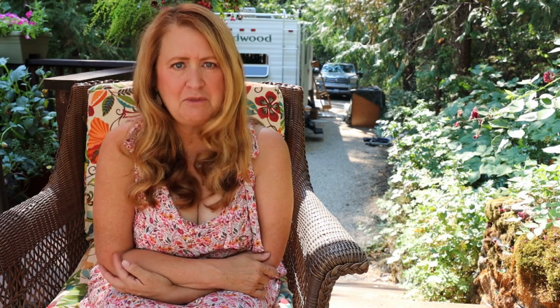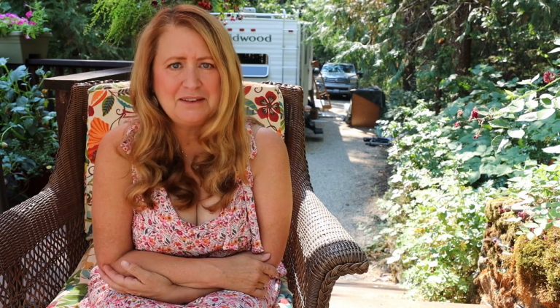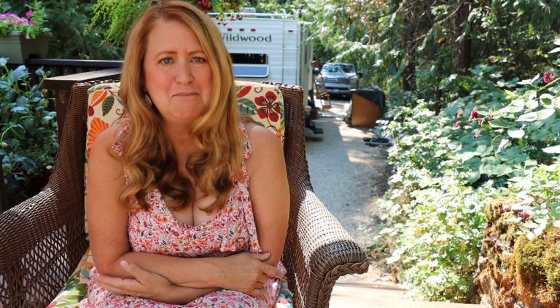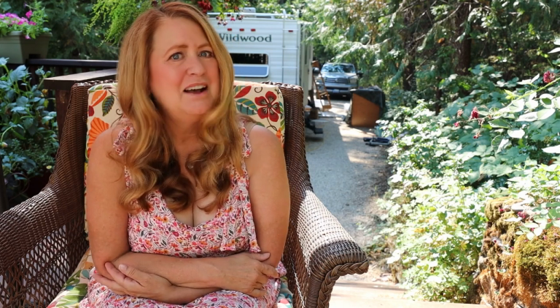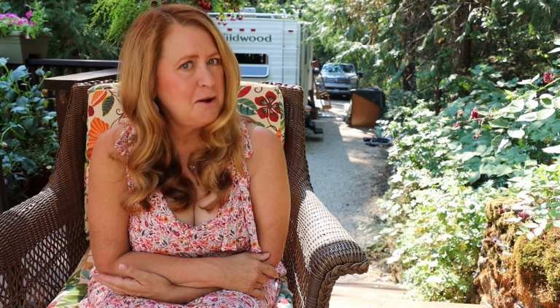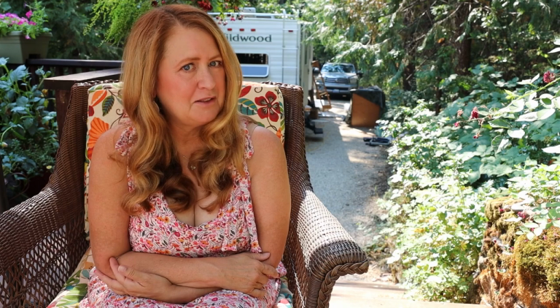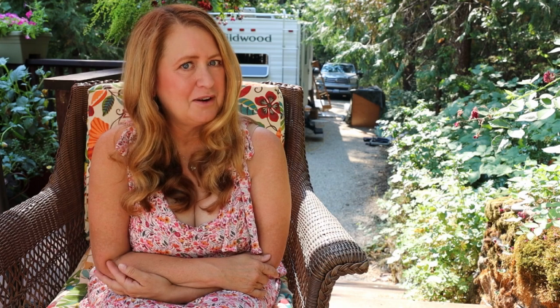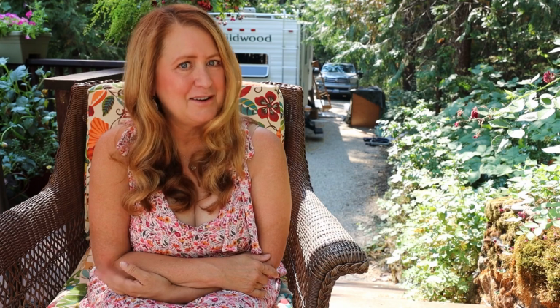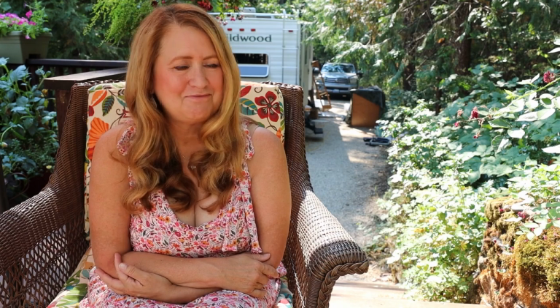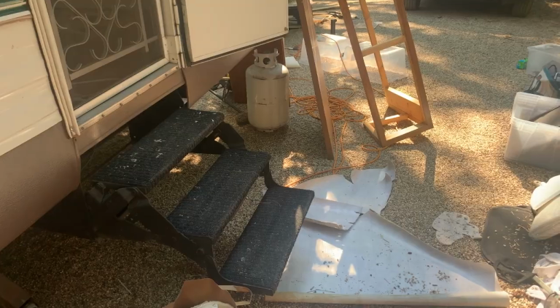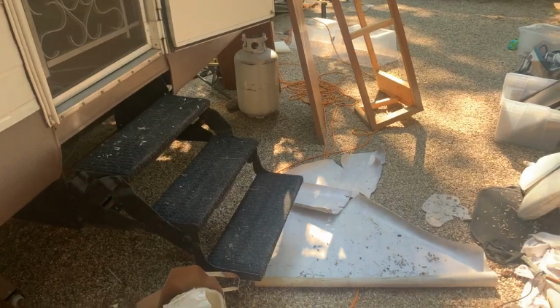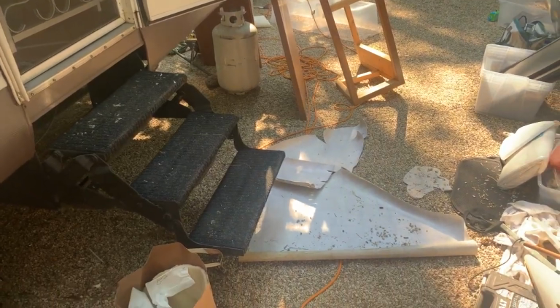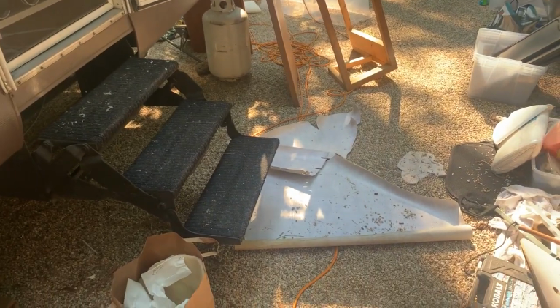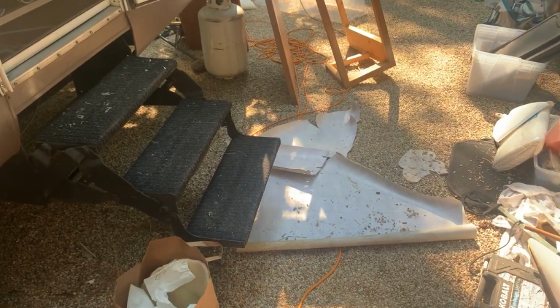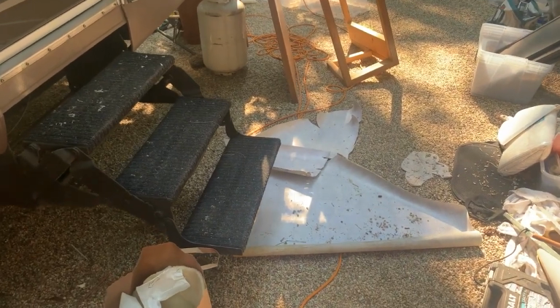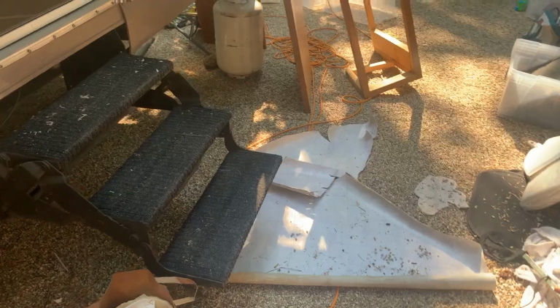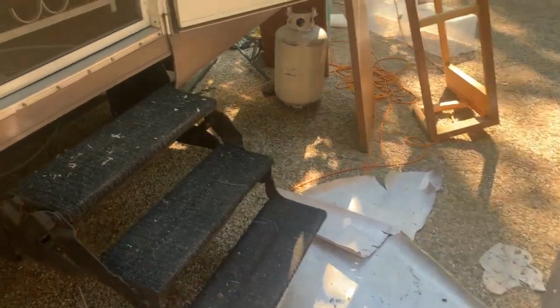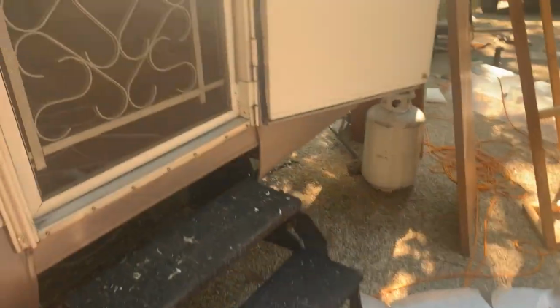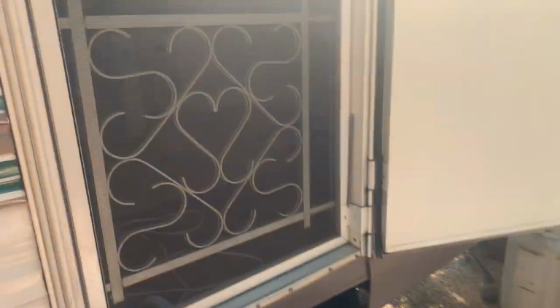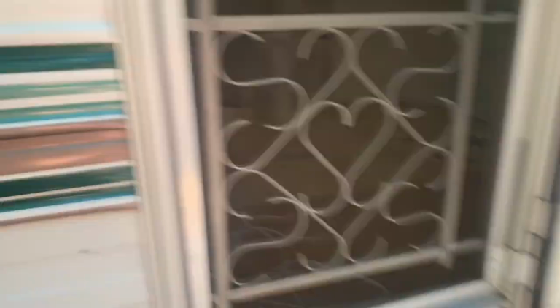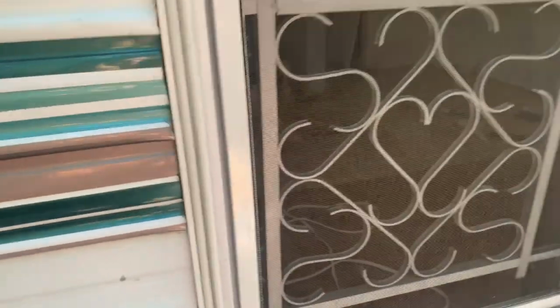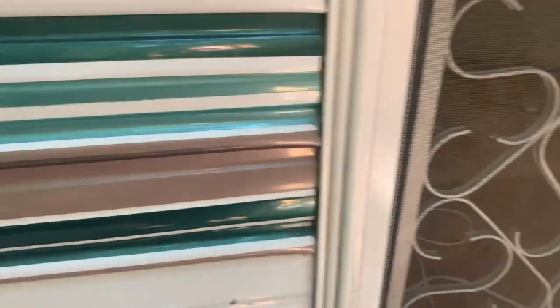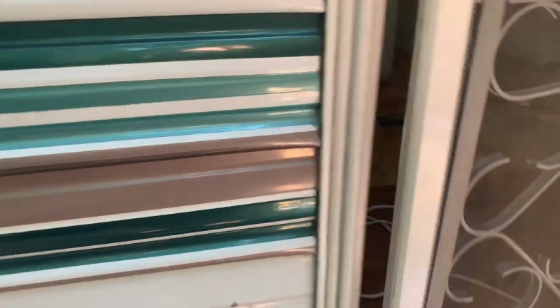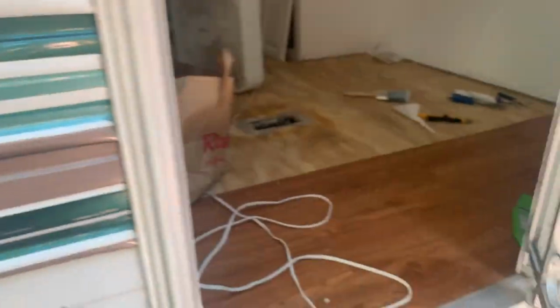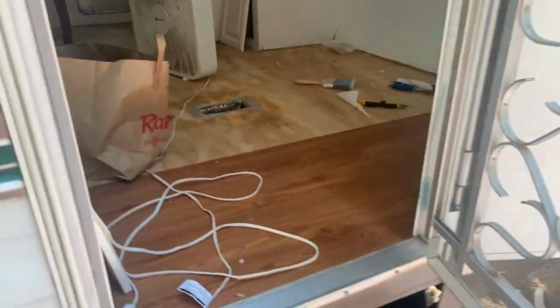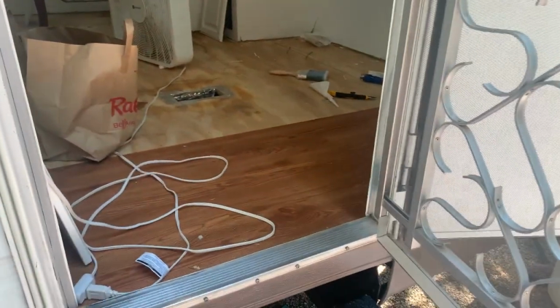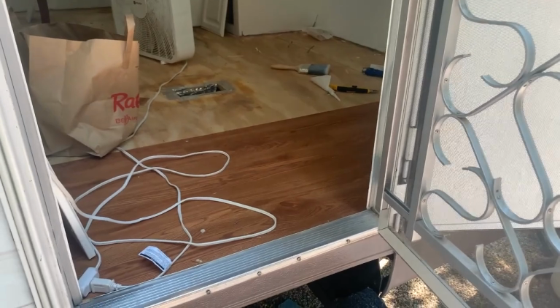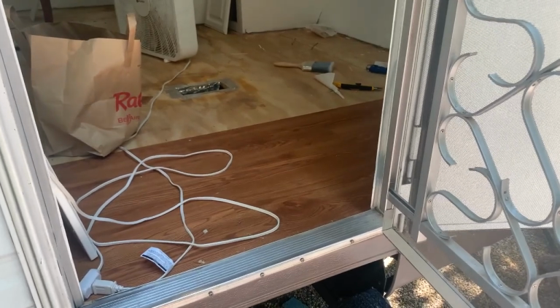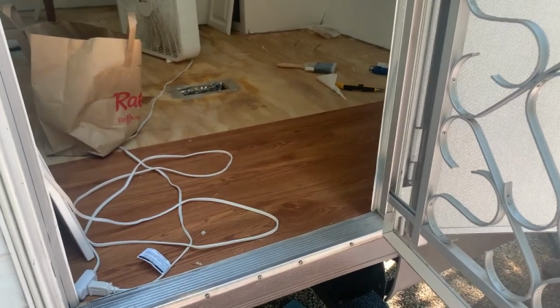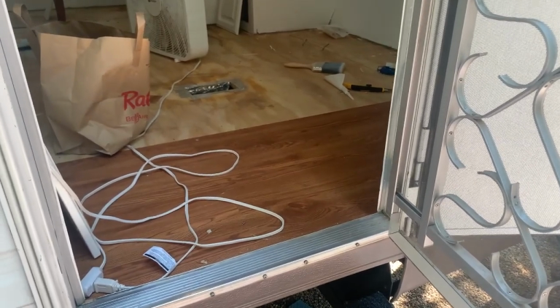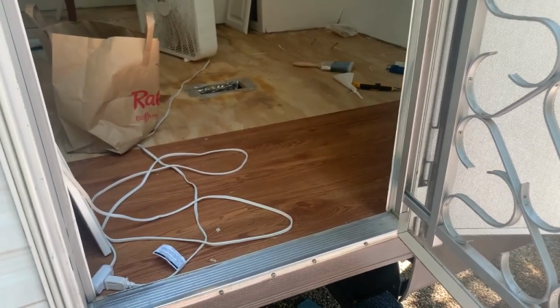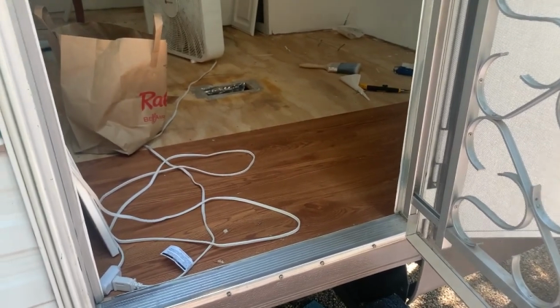It's a big mess but I hope you see a lot of progress. He did end up ripping out the linoleum - it was important. But look at that flooring, isn't it going to be gorgeous?